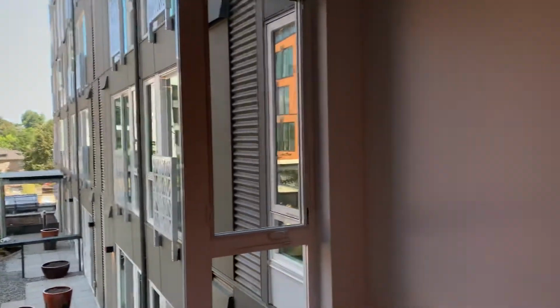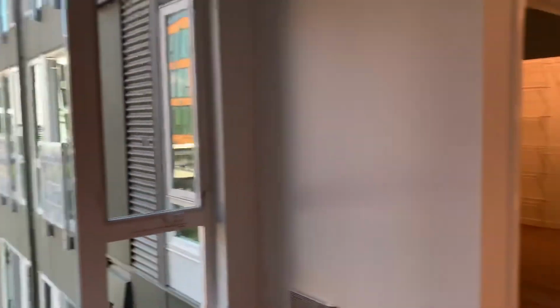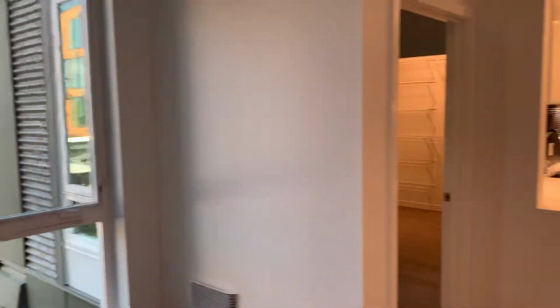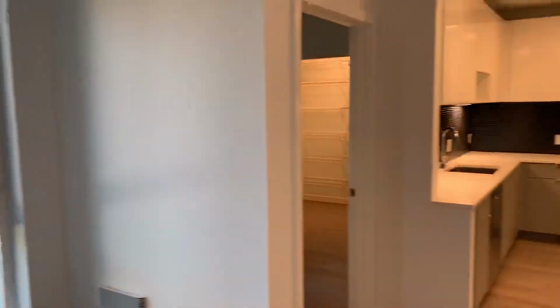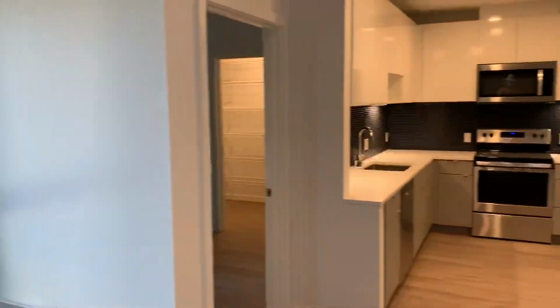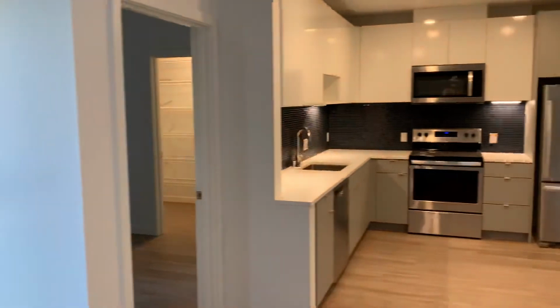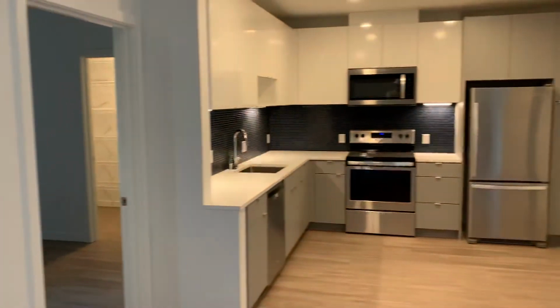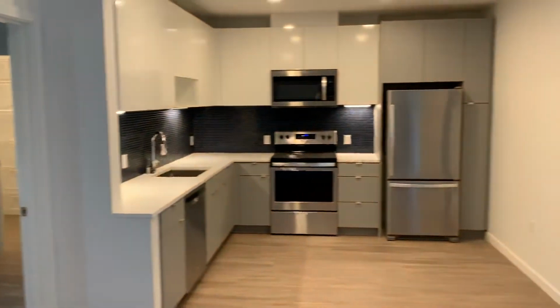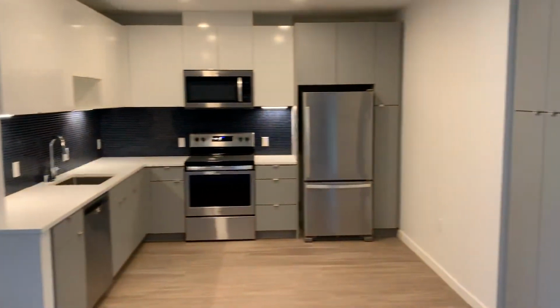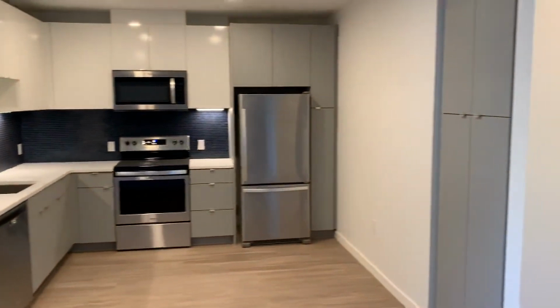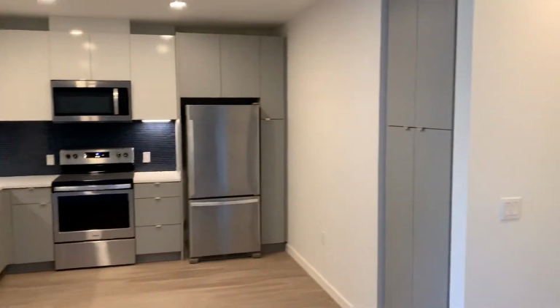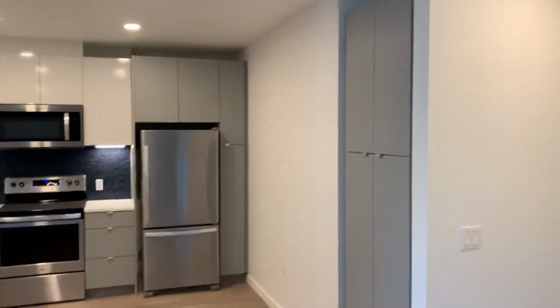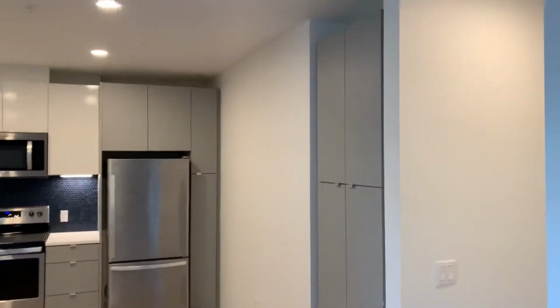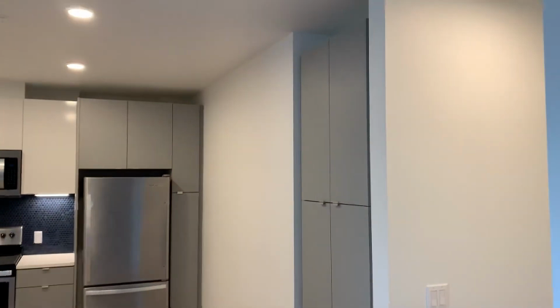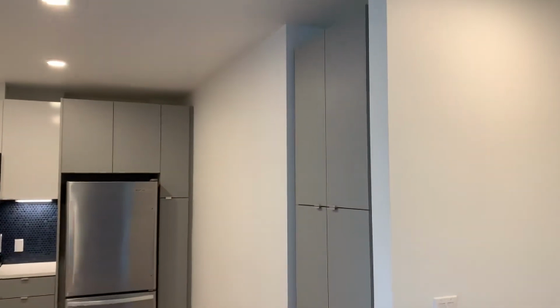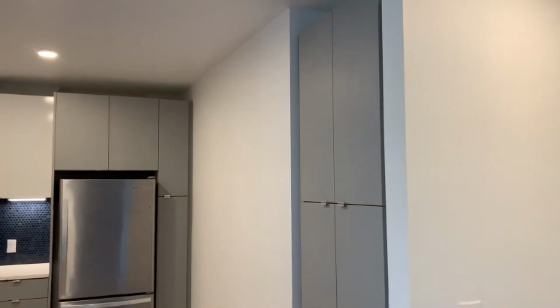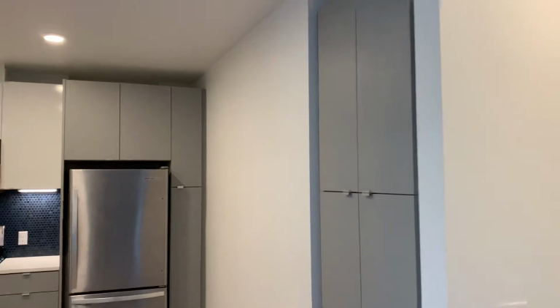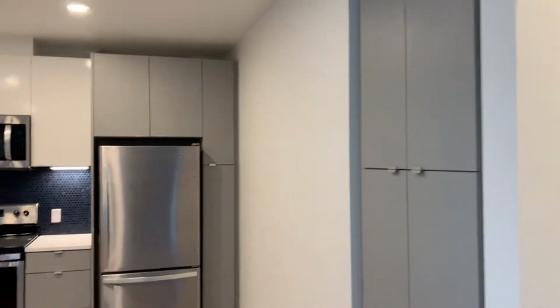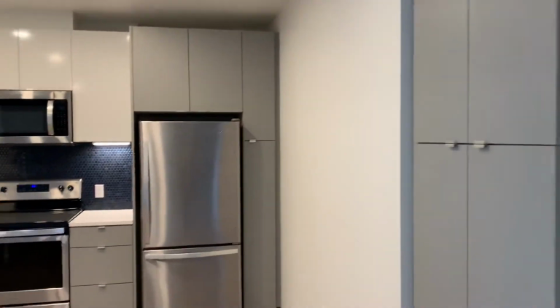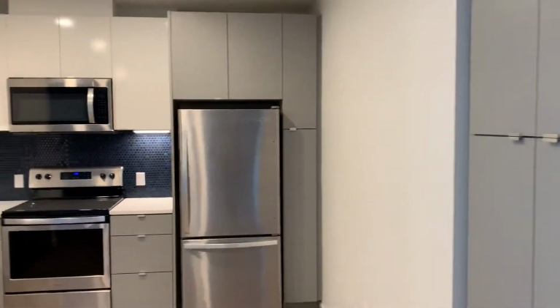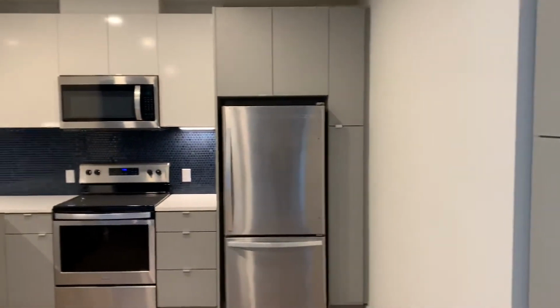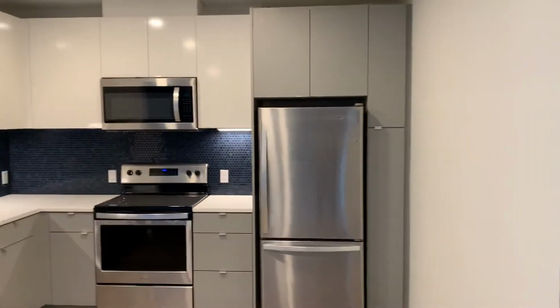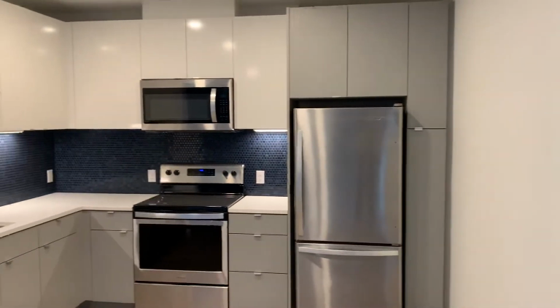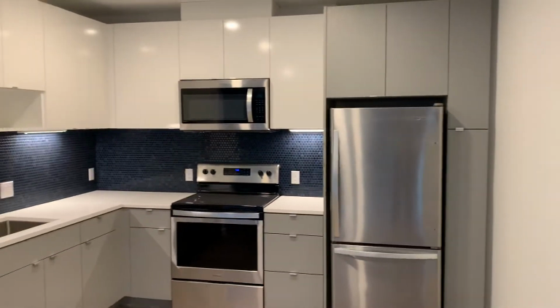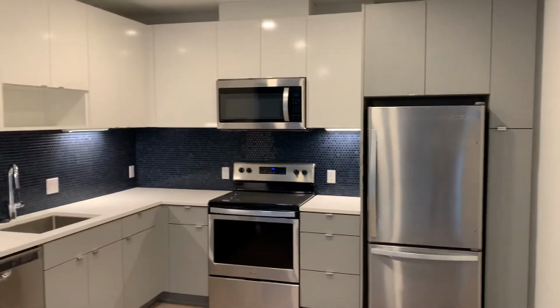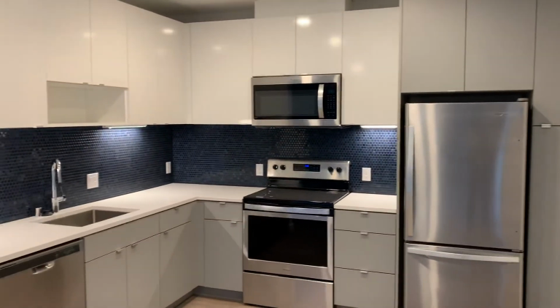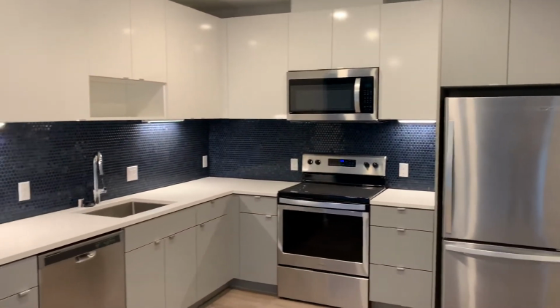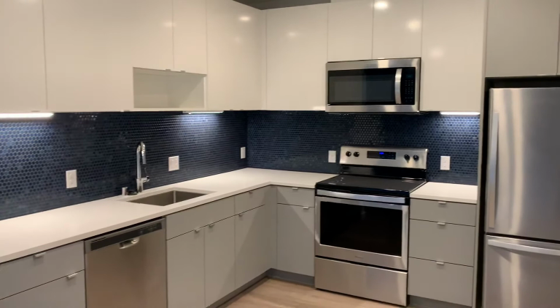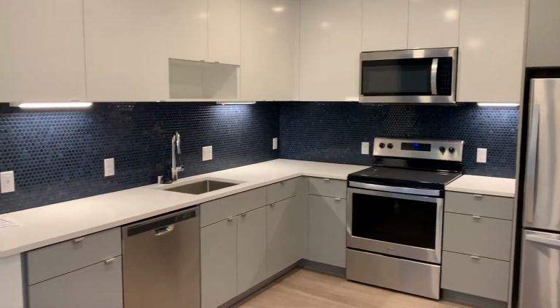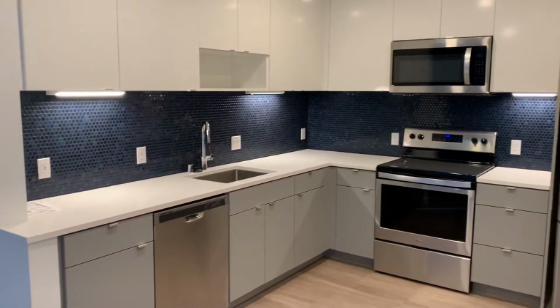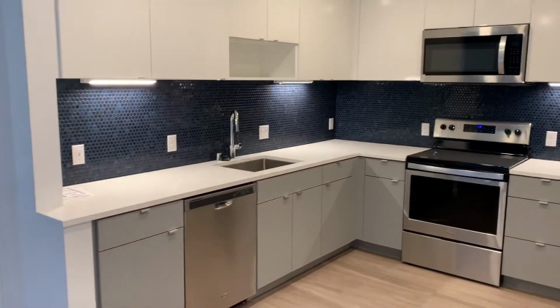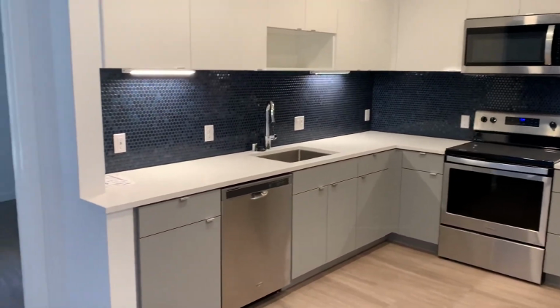We'll head into the kitchen. To the right, there's also a larger cabinet. All the appliances, including the washer and dryer, will be through Whirlpool.